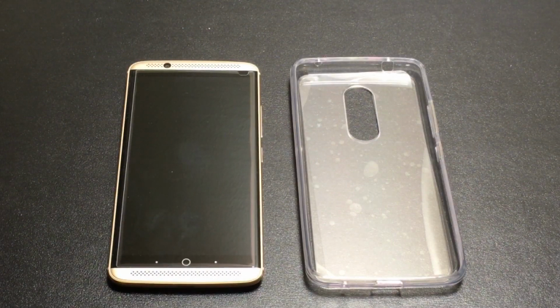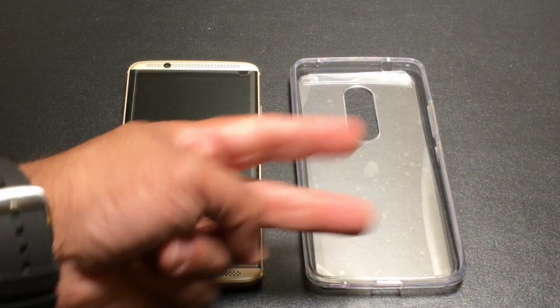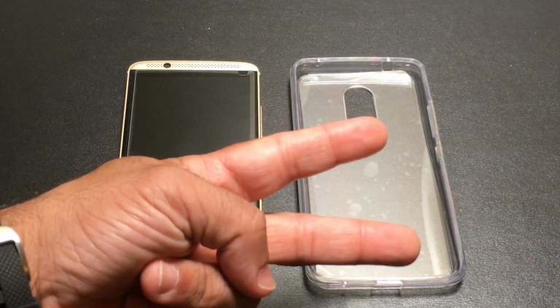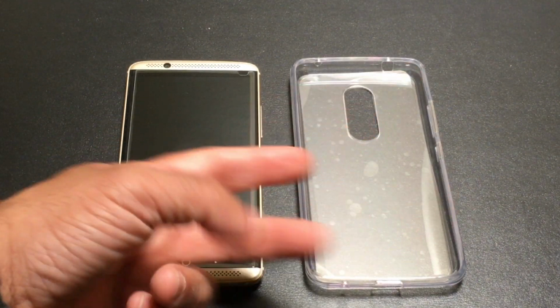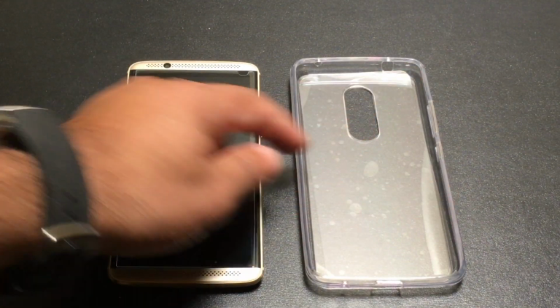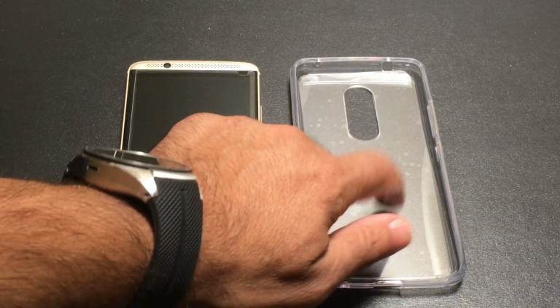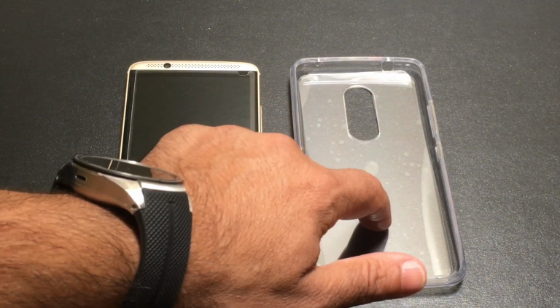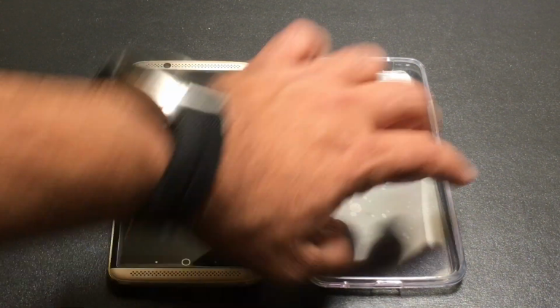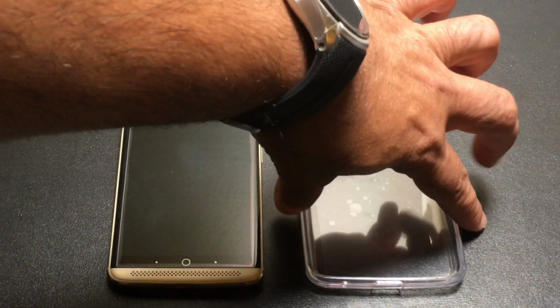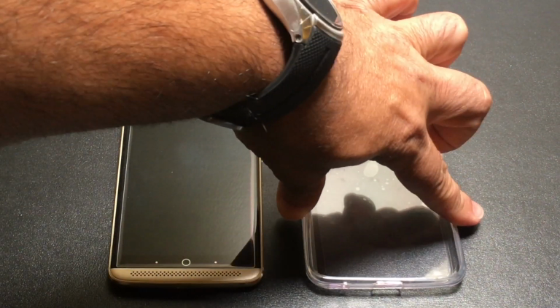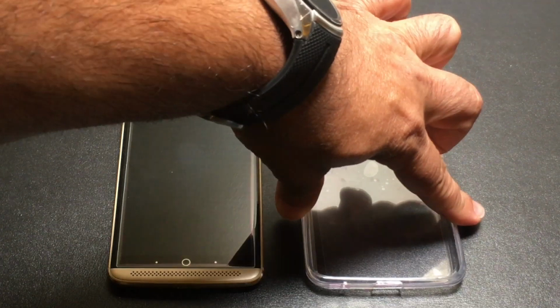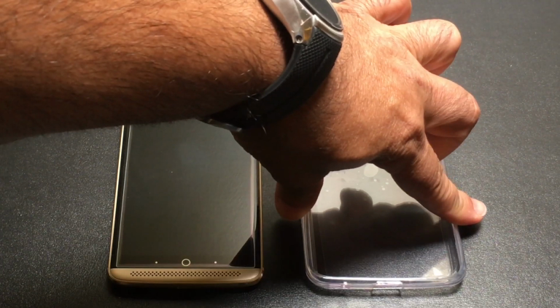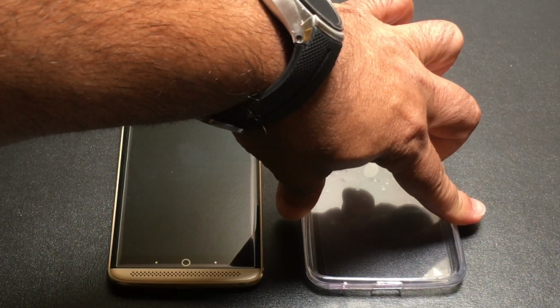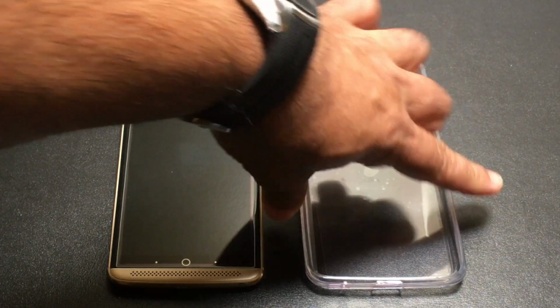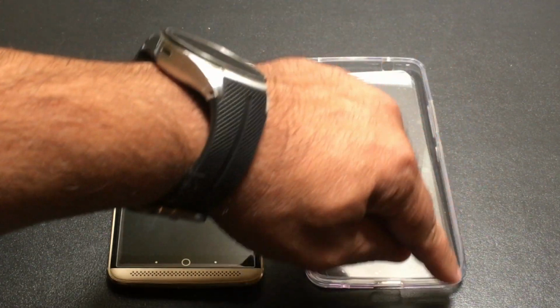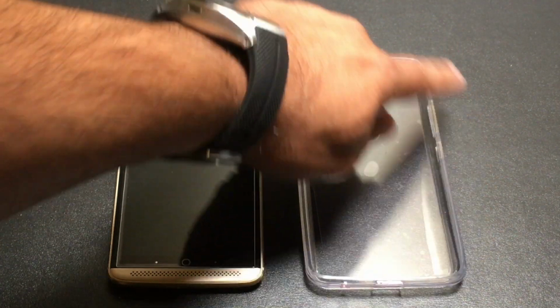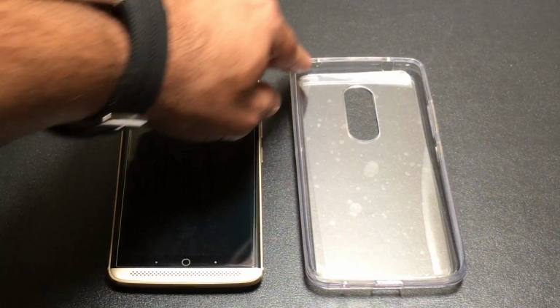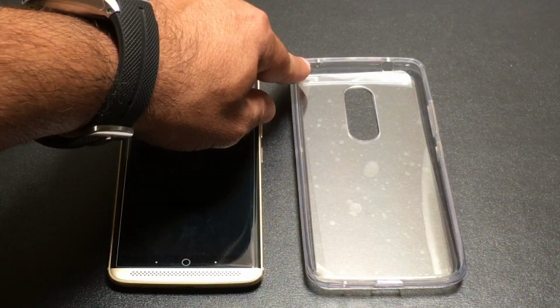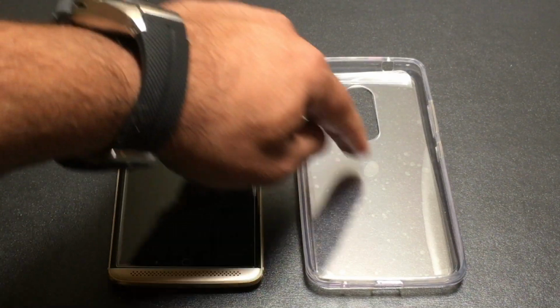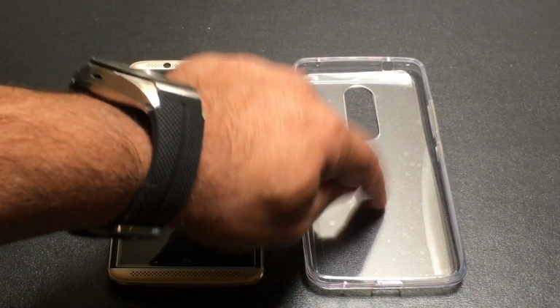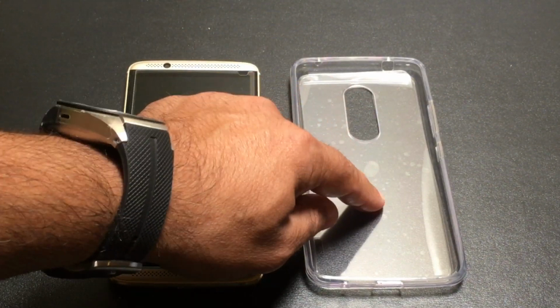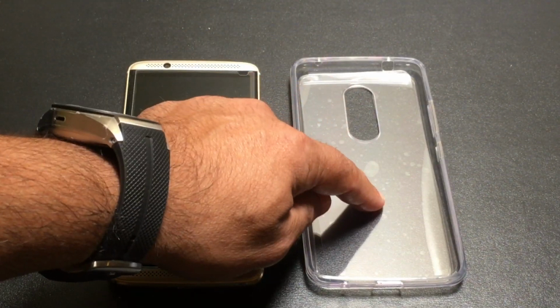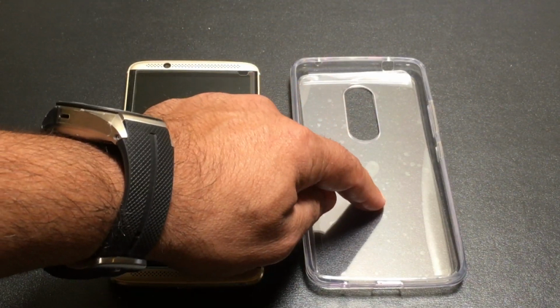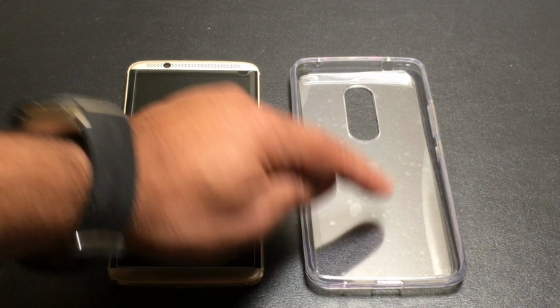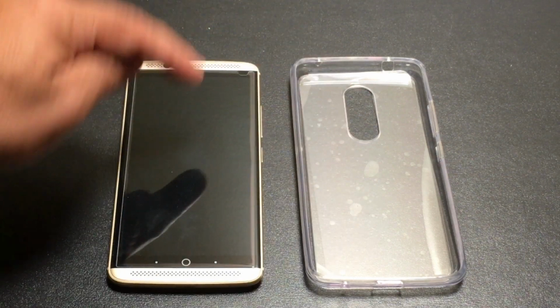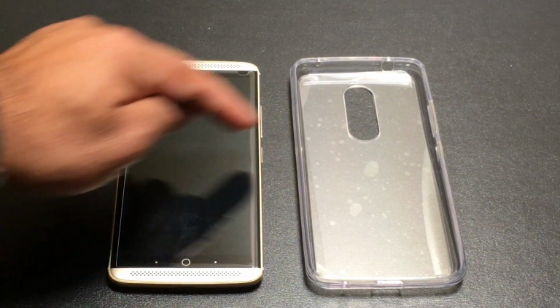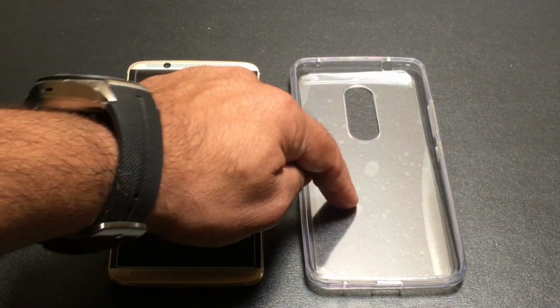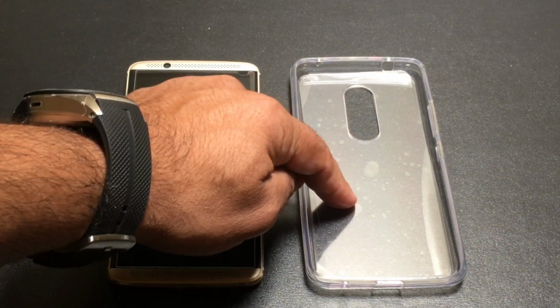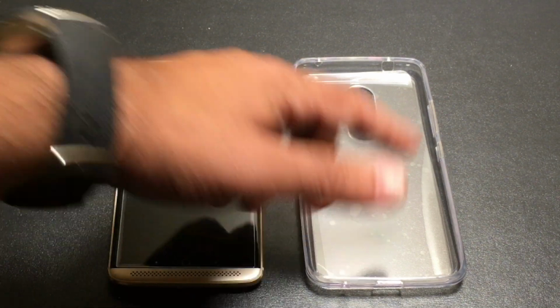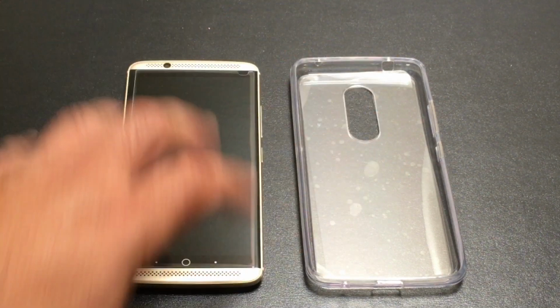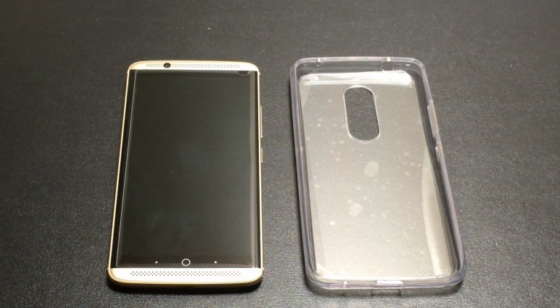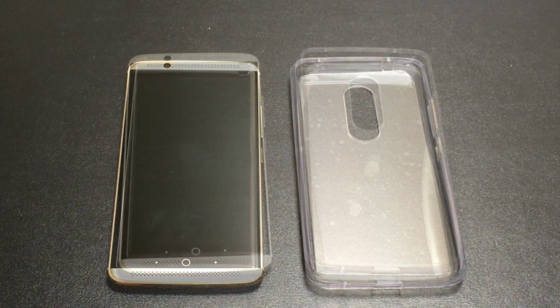This case is a two-part case. It has a hard plastic material on the back and a soft TPU material on the sides that's going to give you good bumper protection but at the same time giving you some back protection. Let's go ahead and insert our phone in the case and see how everything aligns.